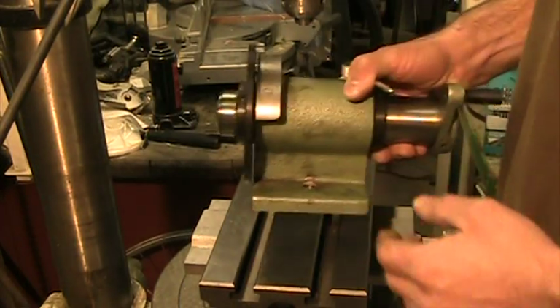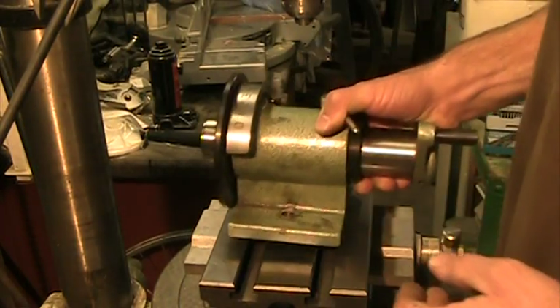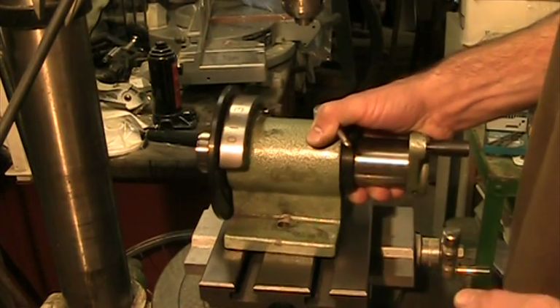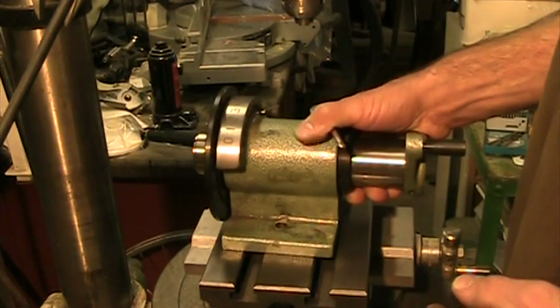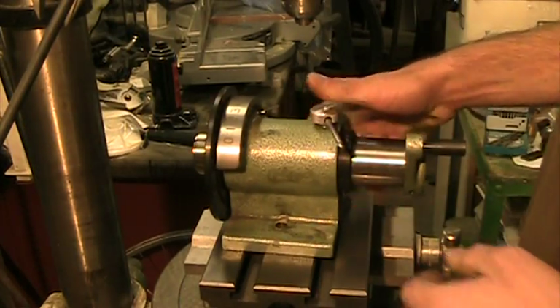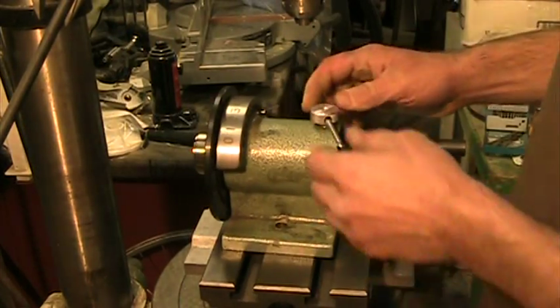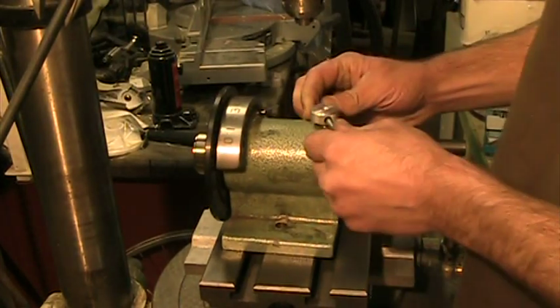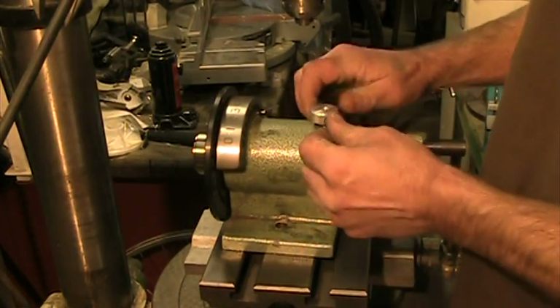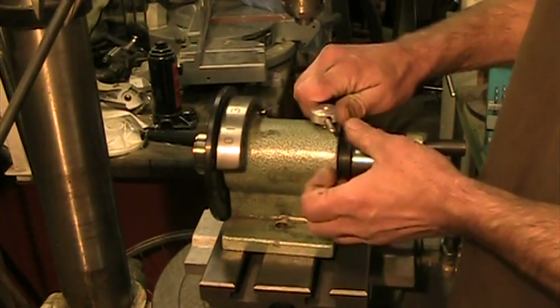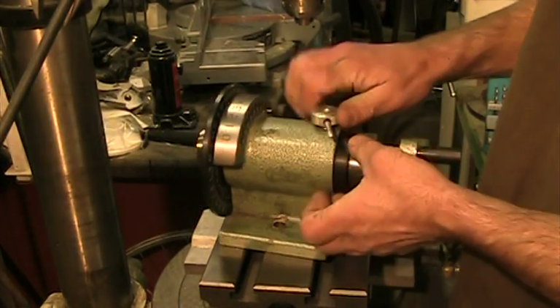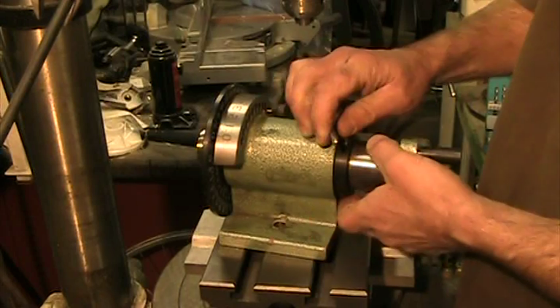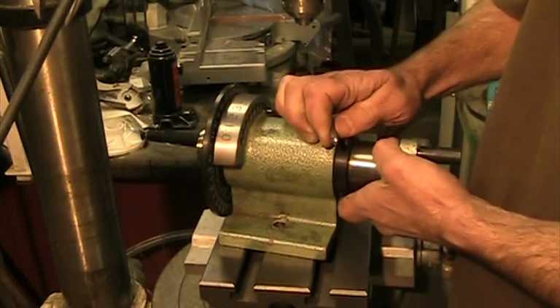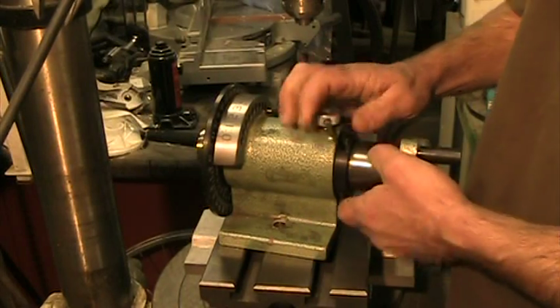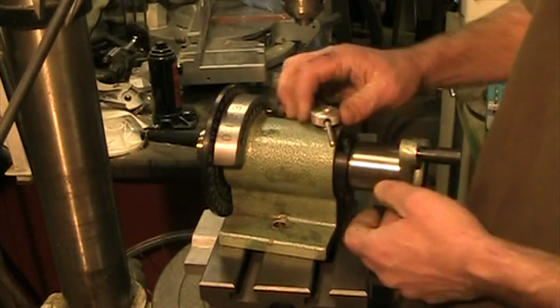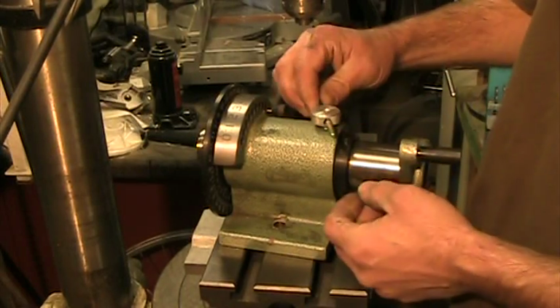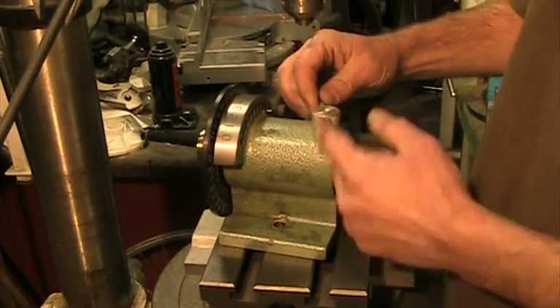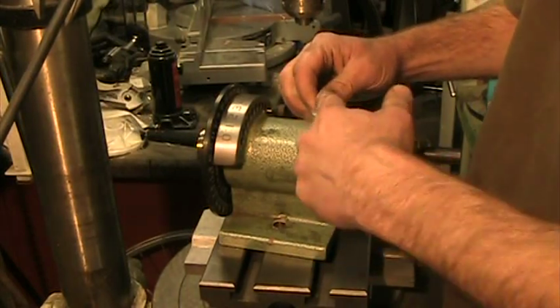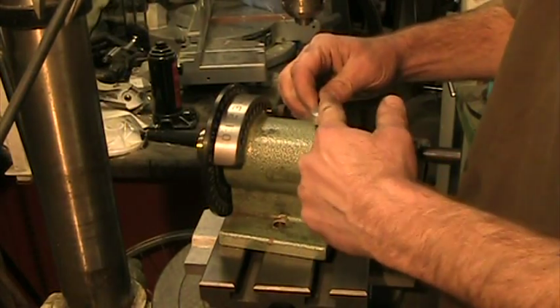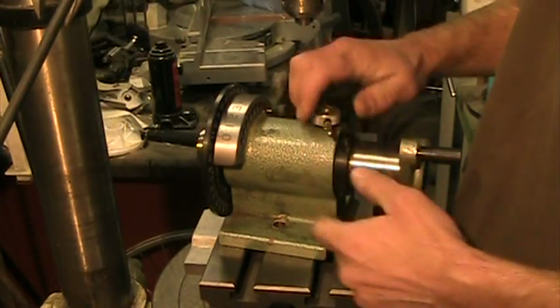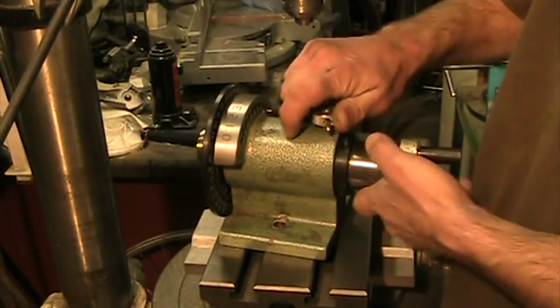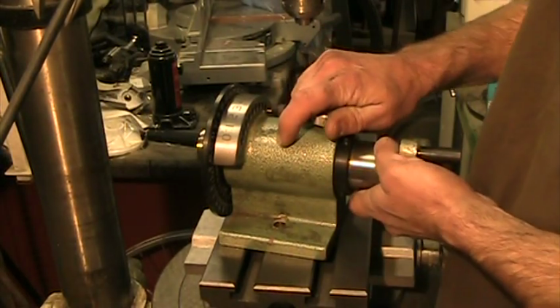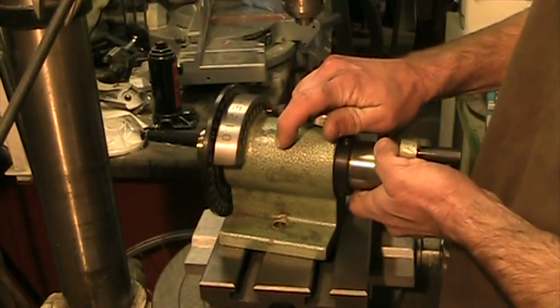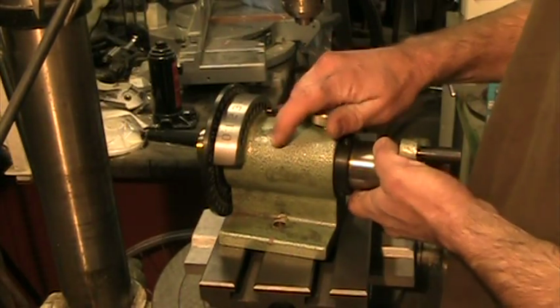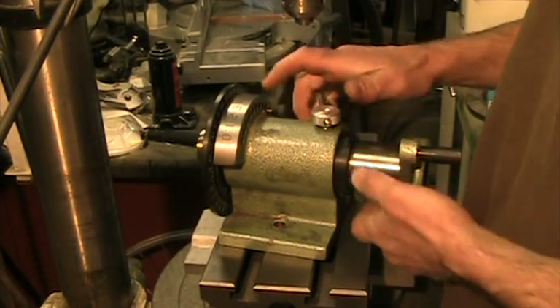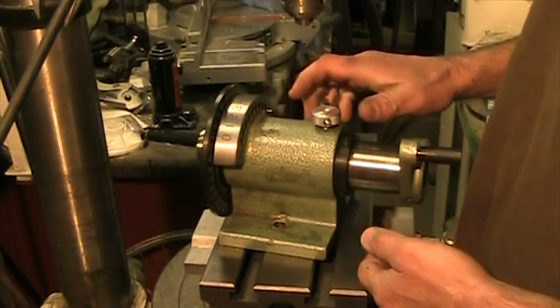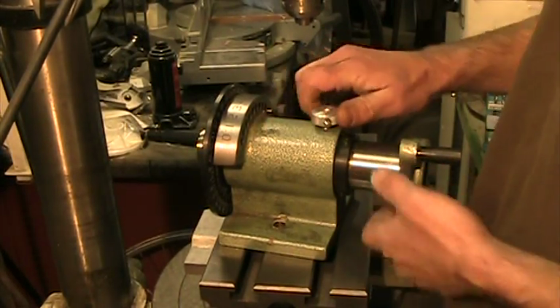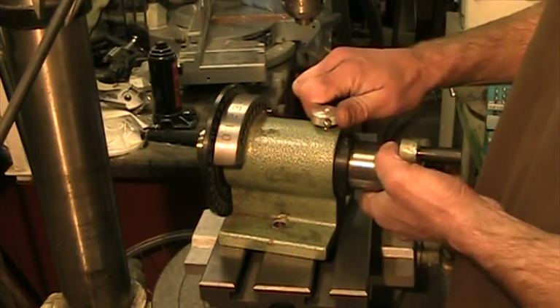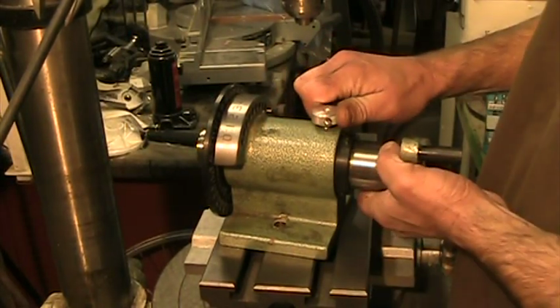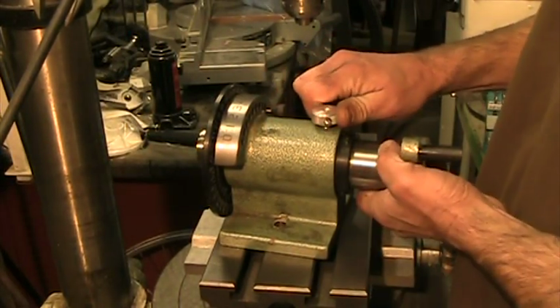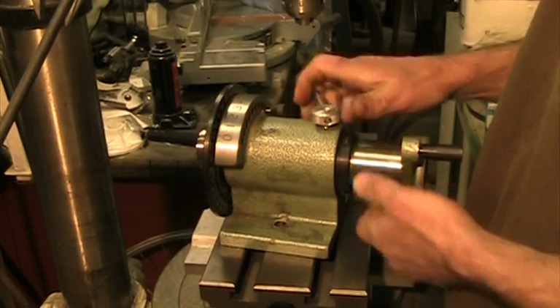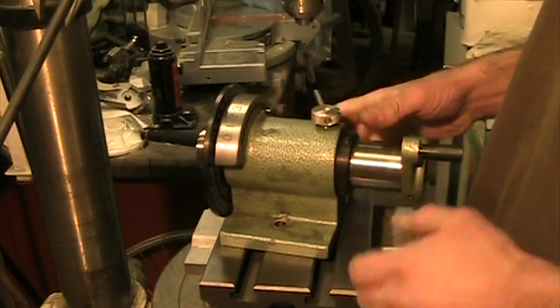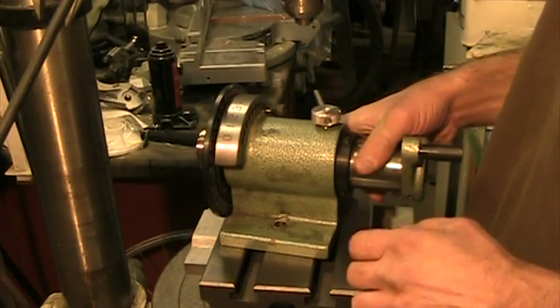Also, I cross drilled the lock nut here to add a bar to make it a lot easier to tighten securely.